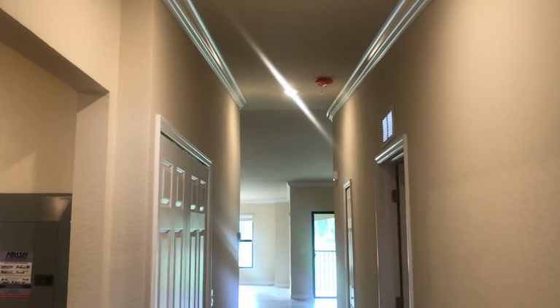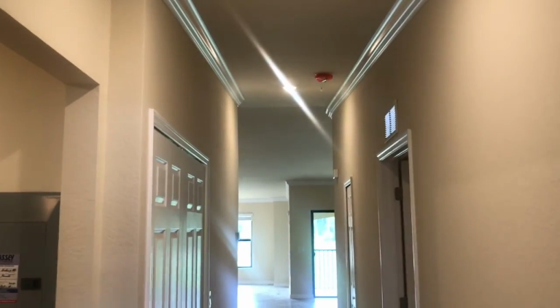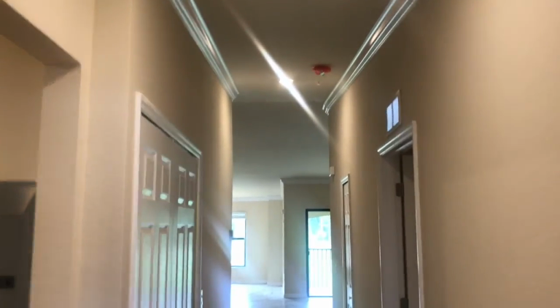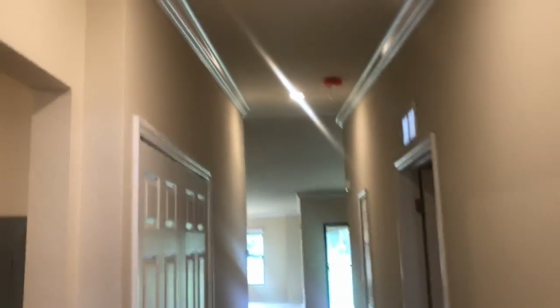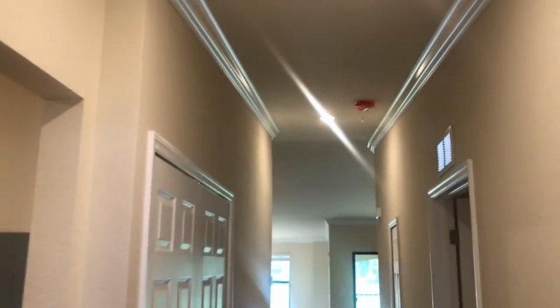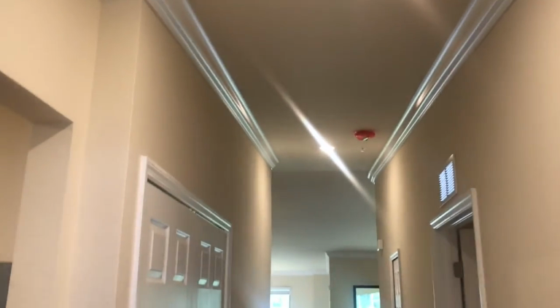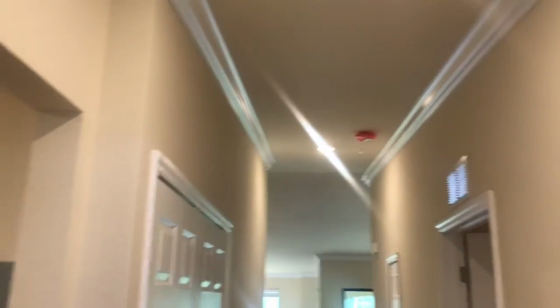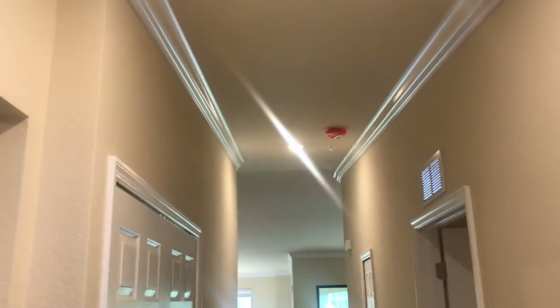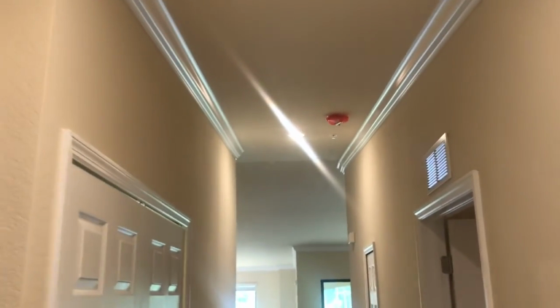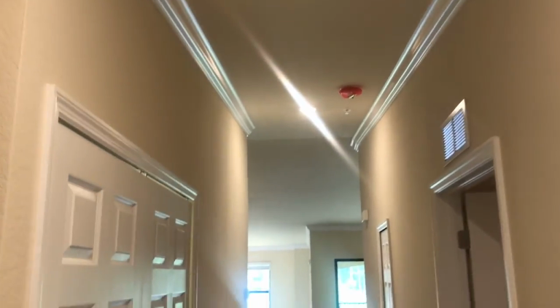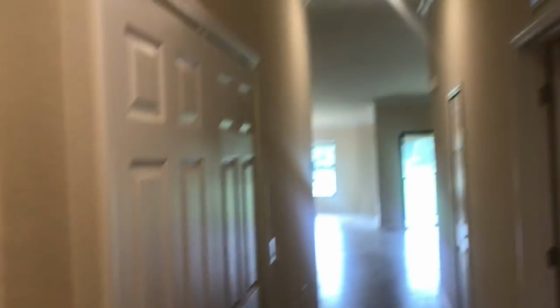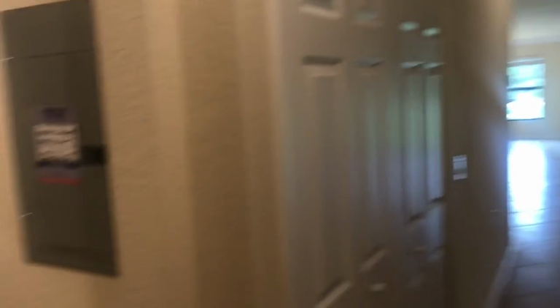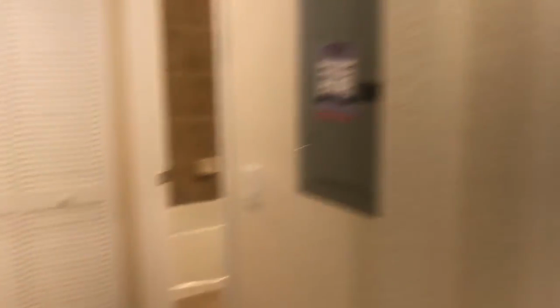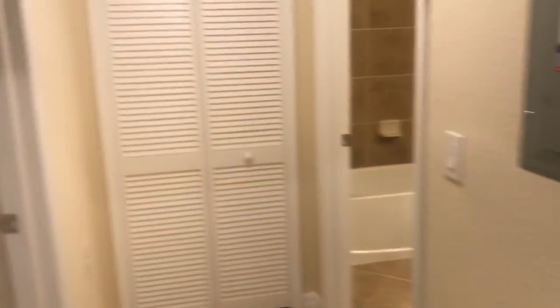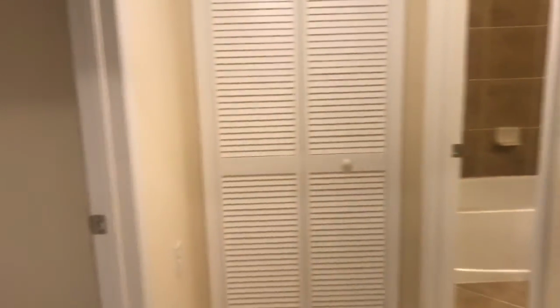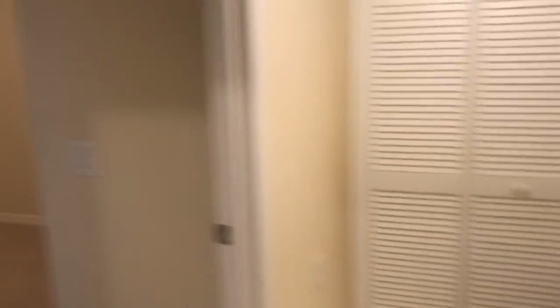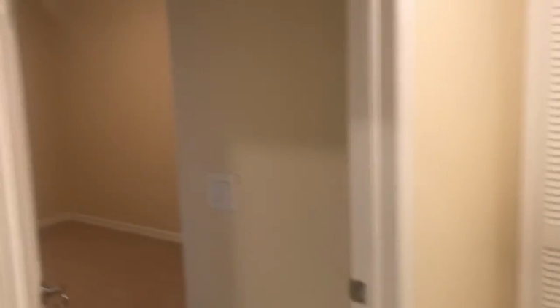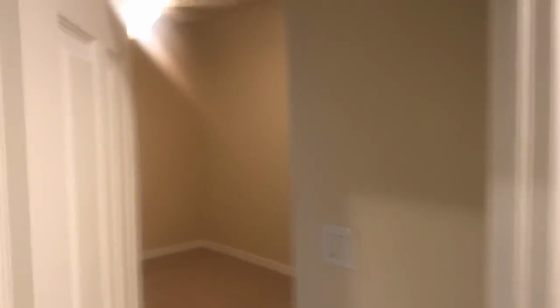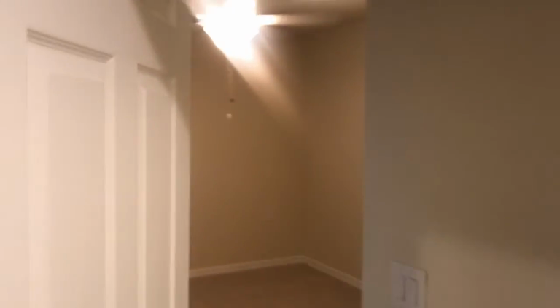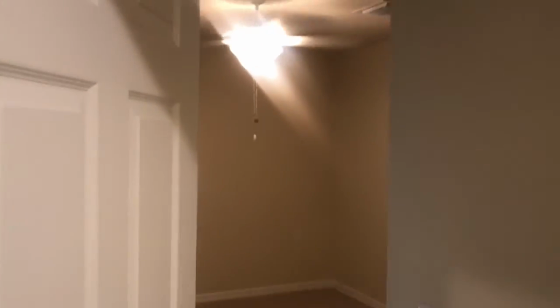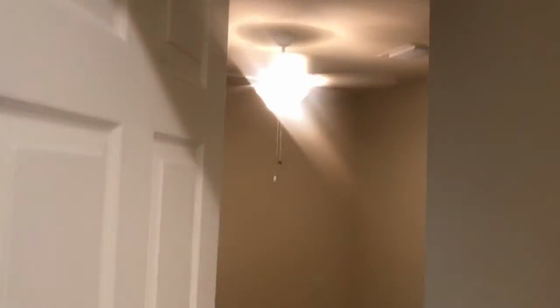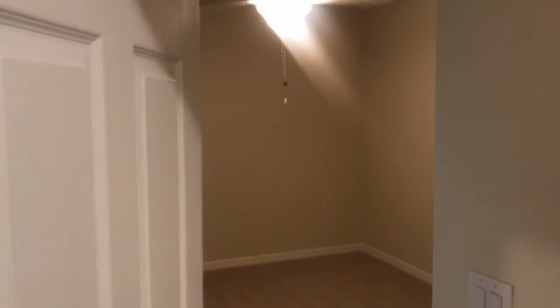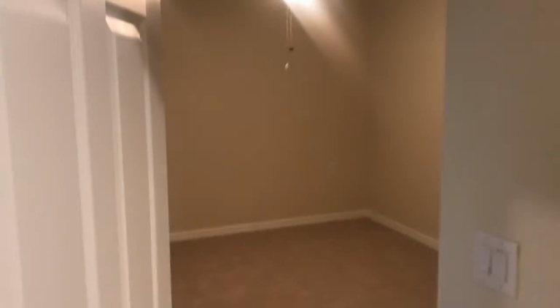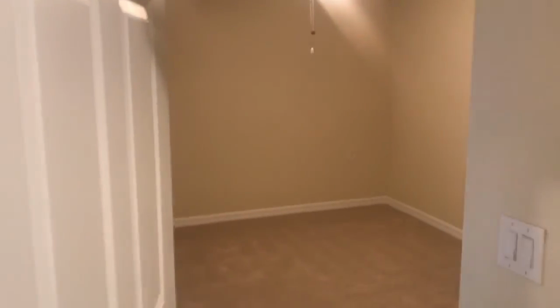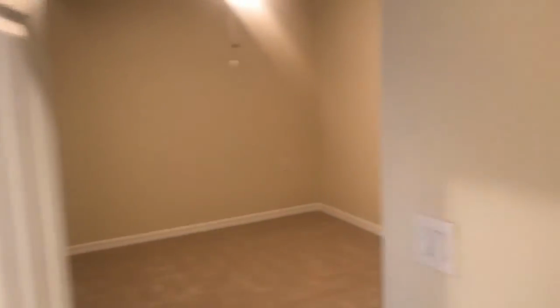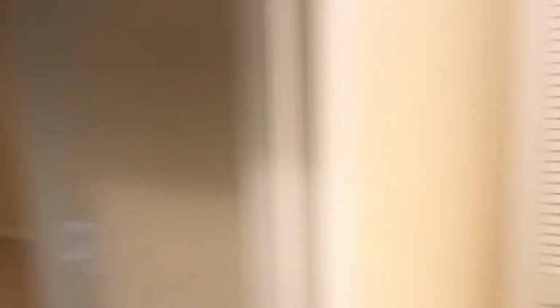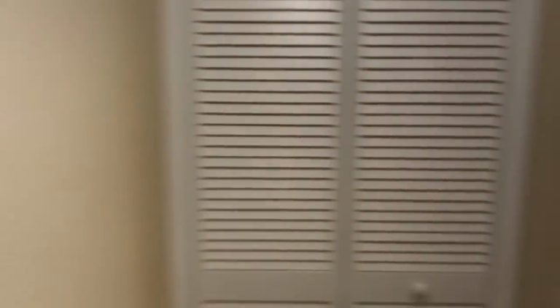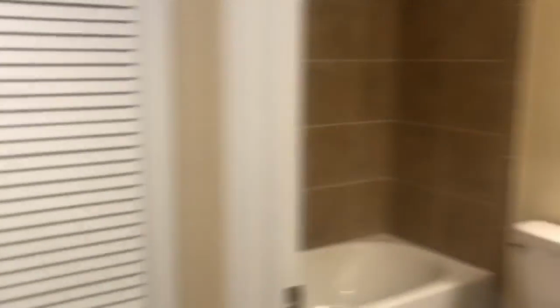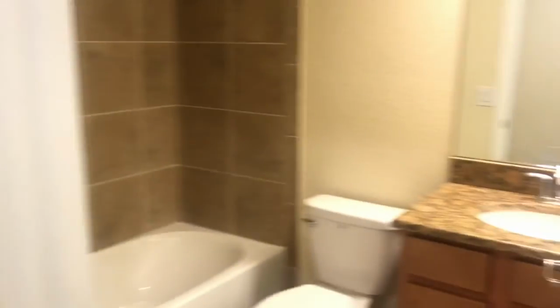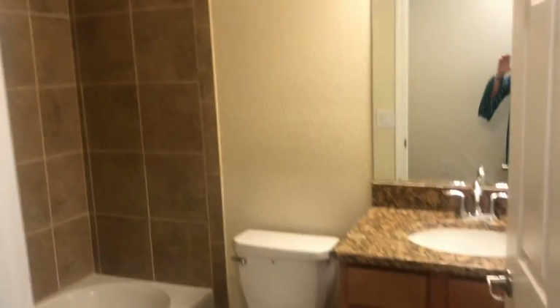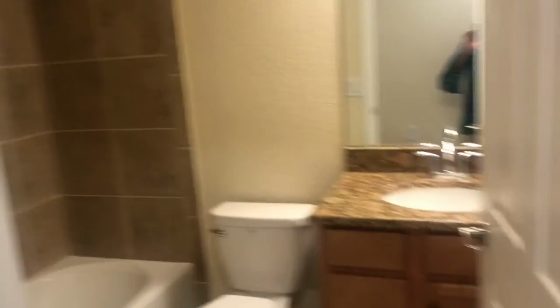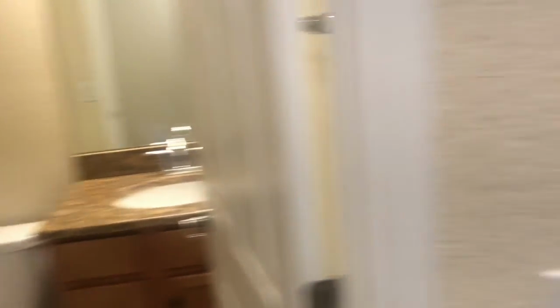Here we are at the entry — you can see since we're on the second floor, you've got vaulted ceilings. Over here to the left is the guest suite: your guest bedroom and guest bath.